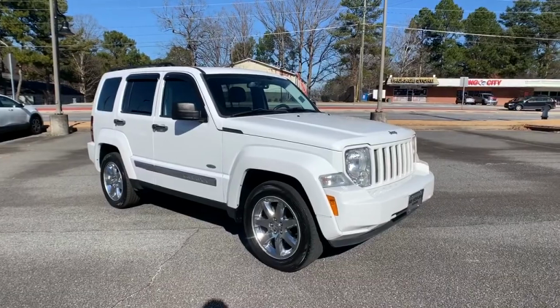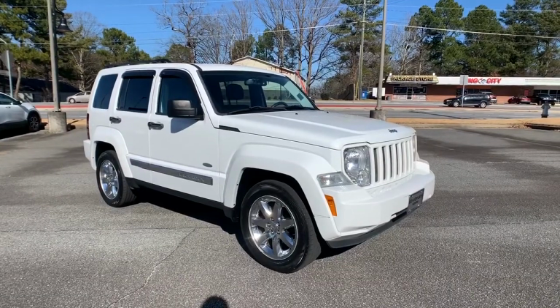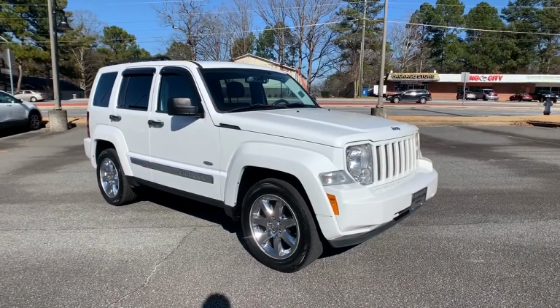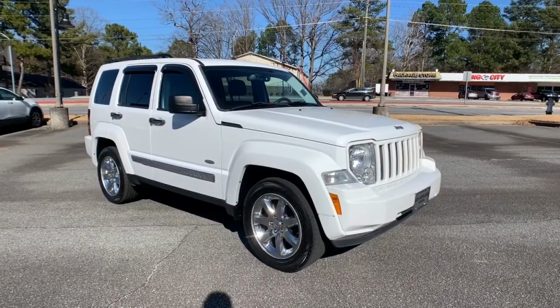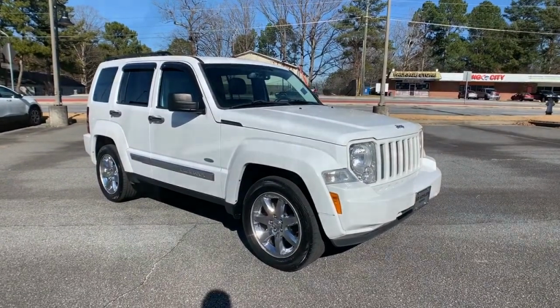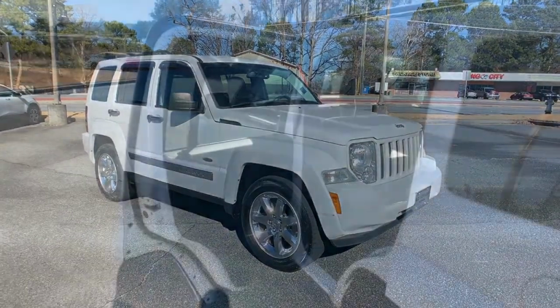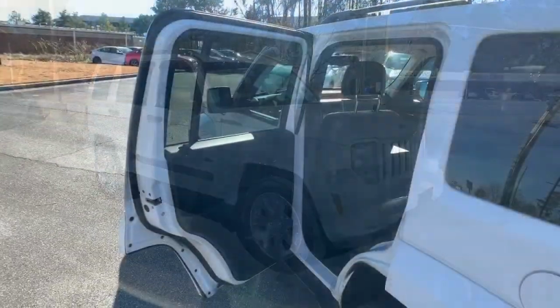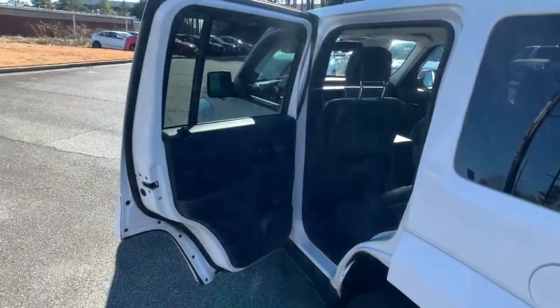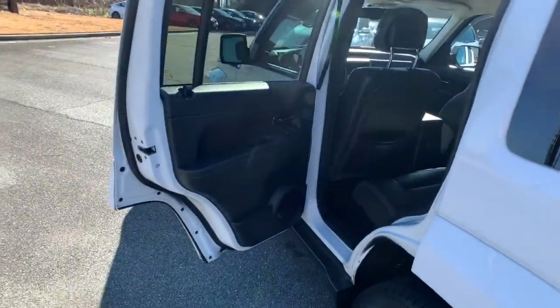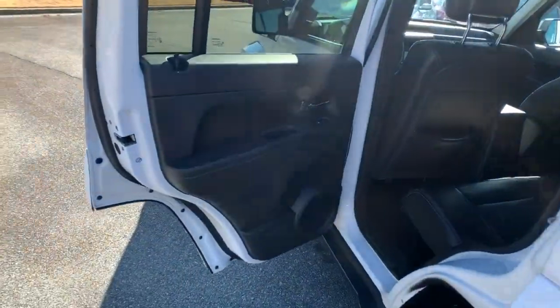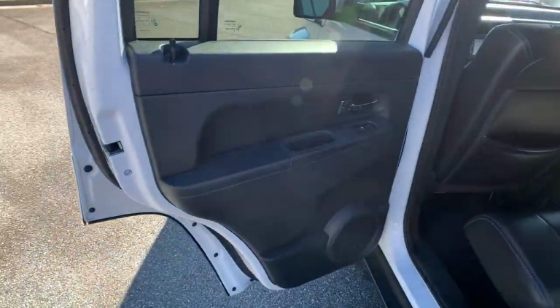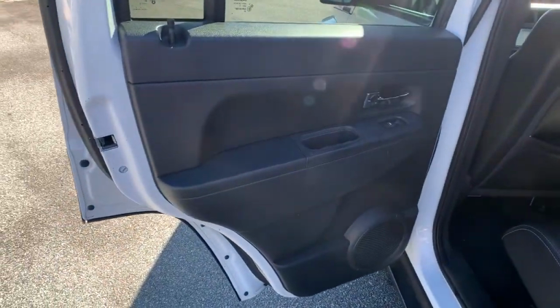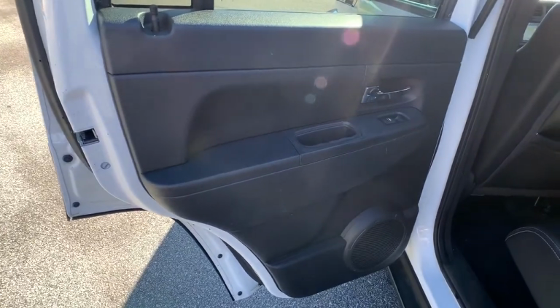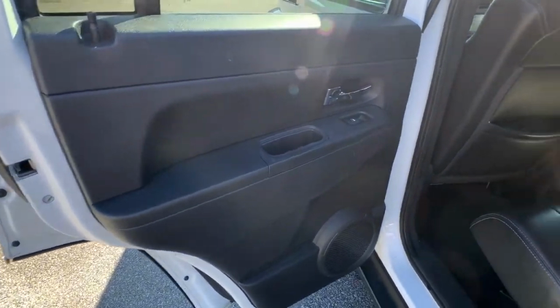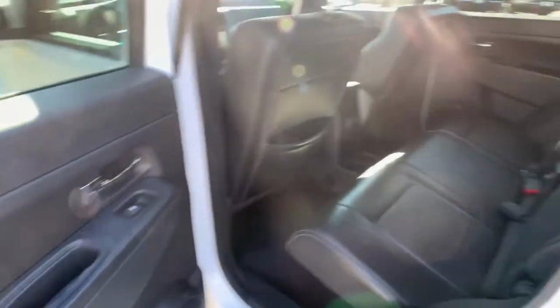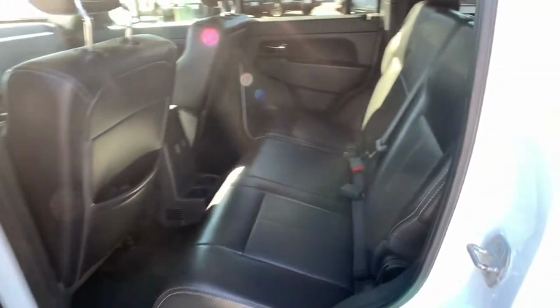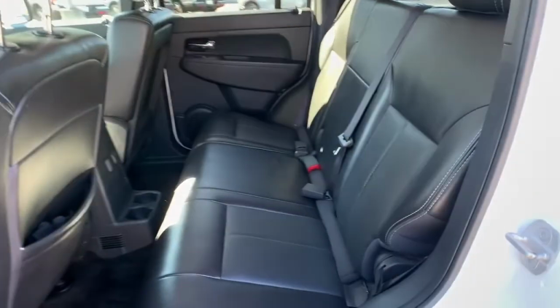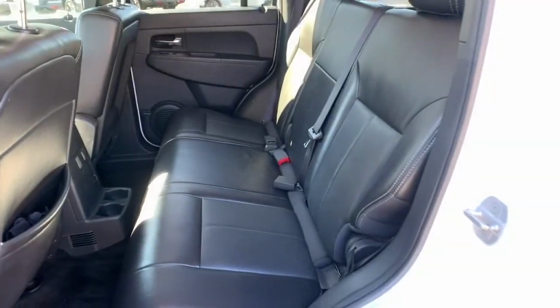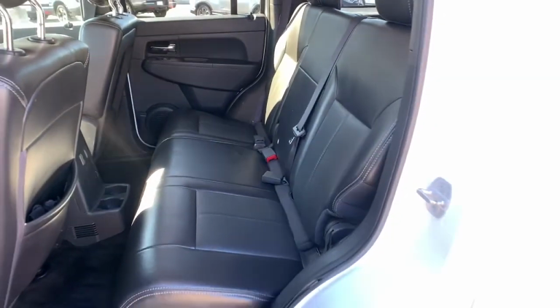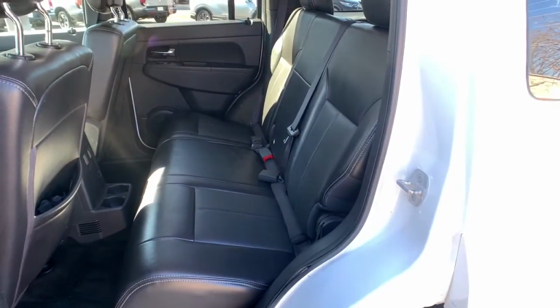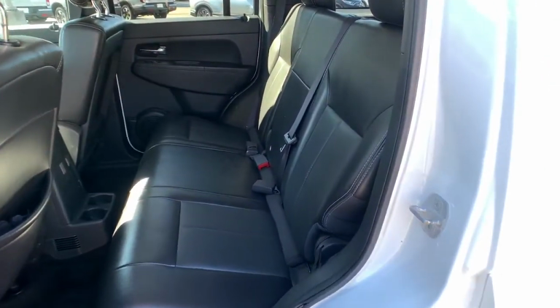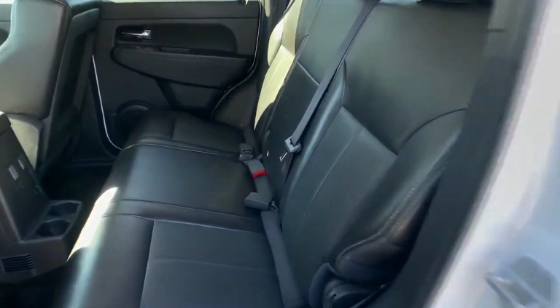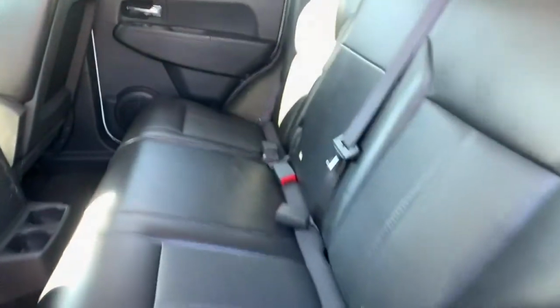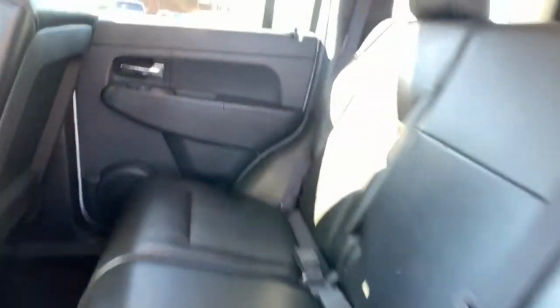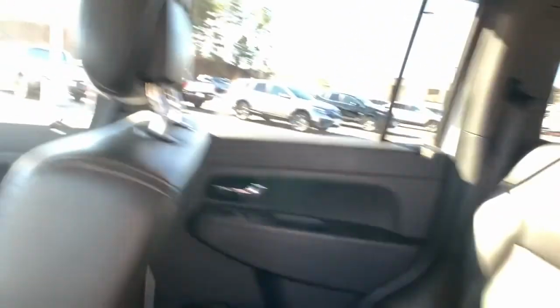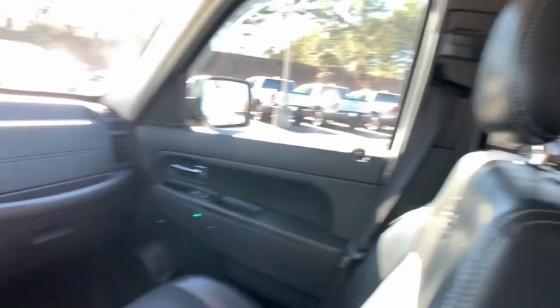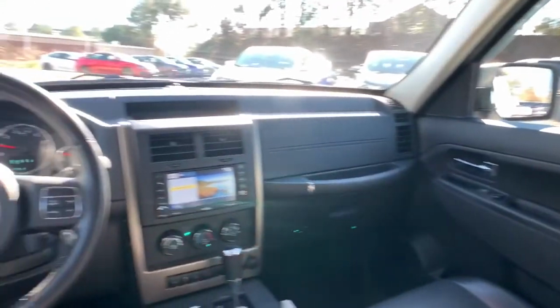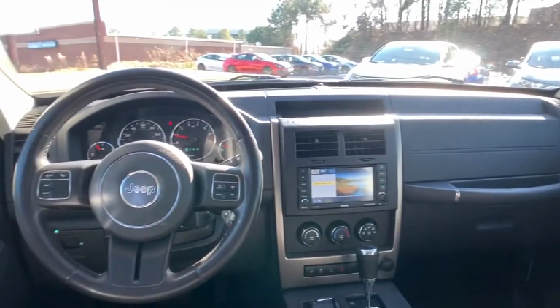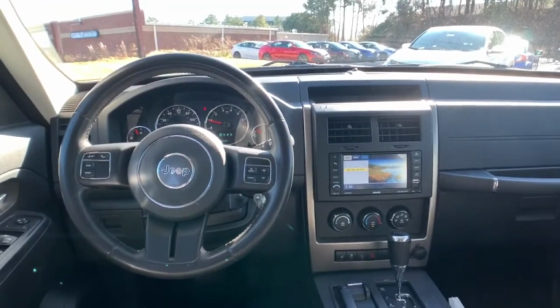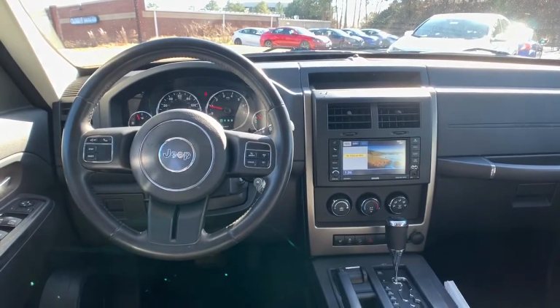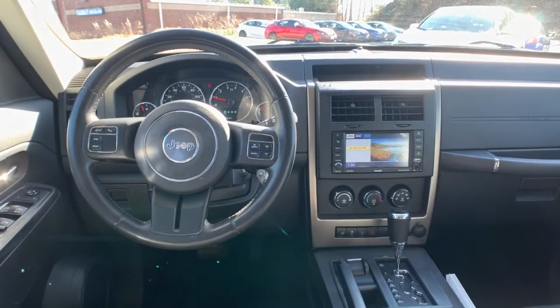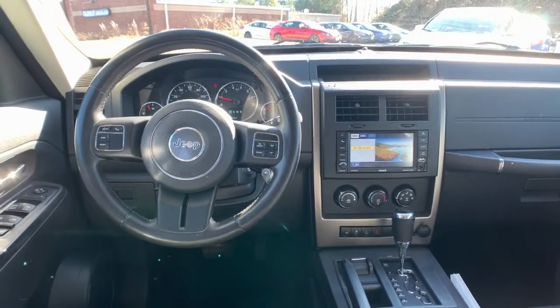Keyless entry, four-wheel drive, chrome wheels, satellite radio, fog lamps, heated mirrors, Bluetooth connection, power driver seat, steering wheel audio controls, heated front seat.